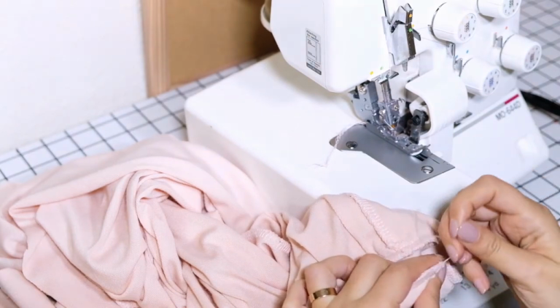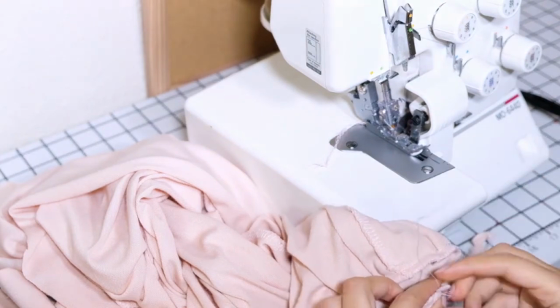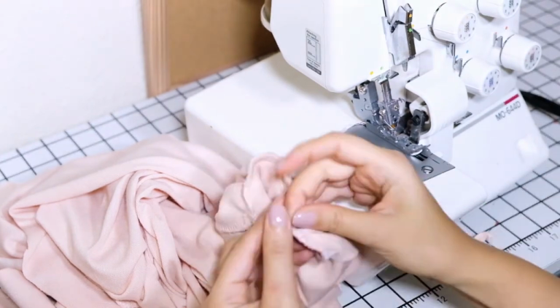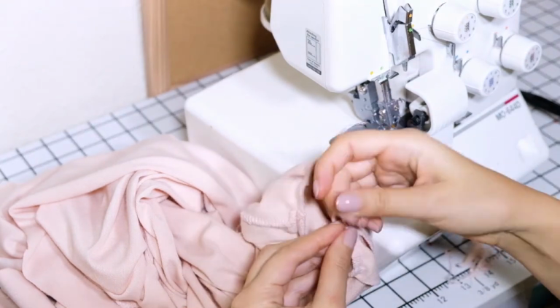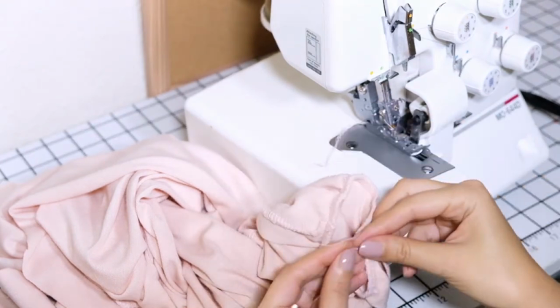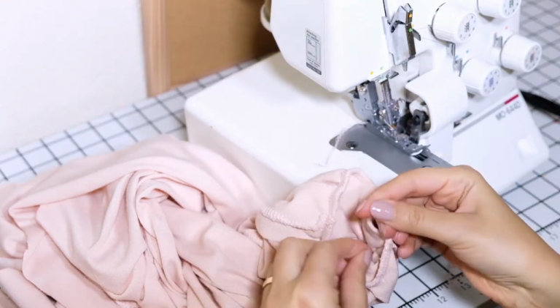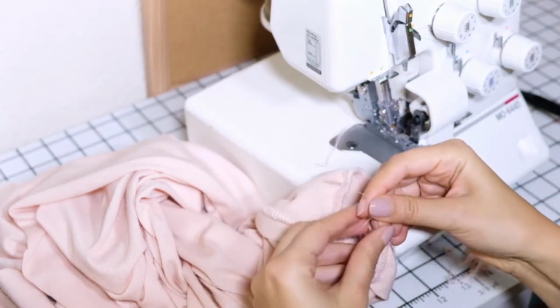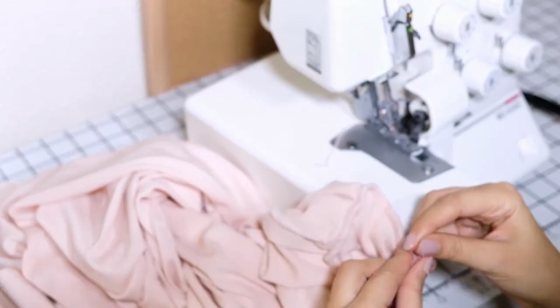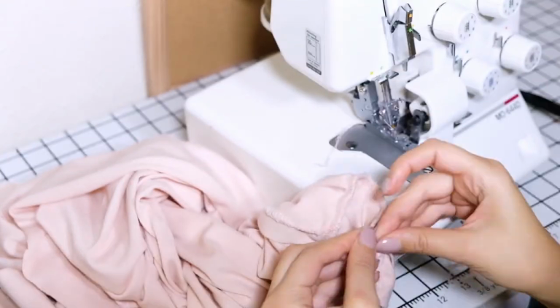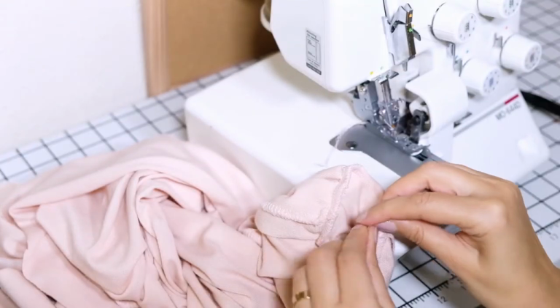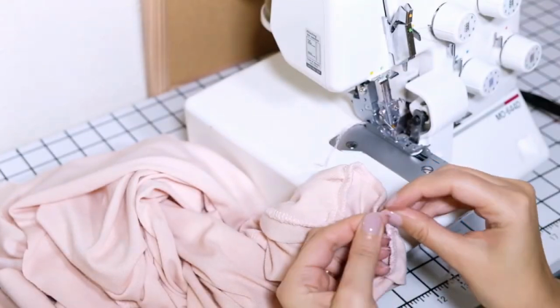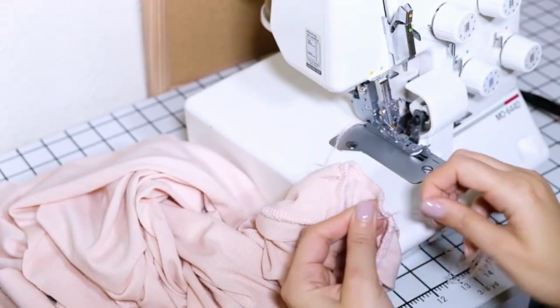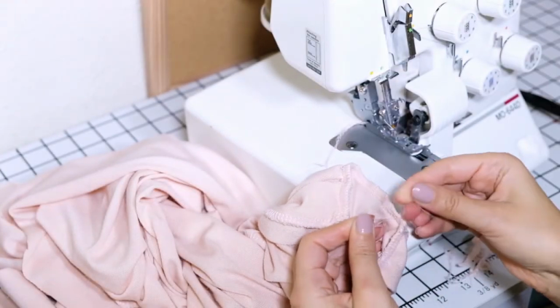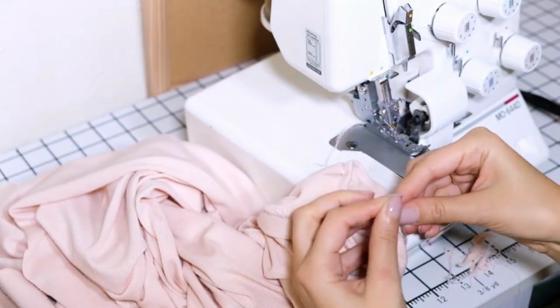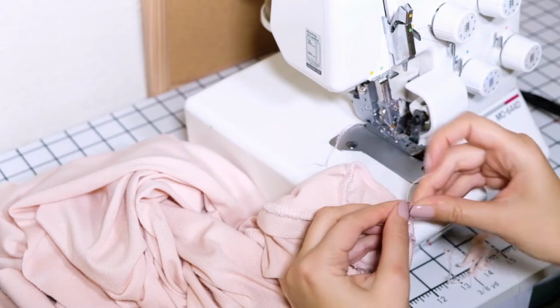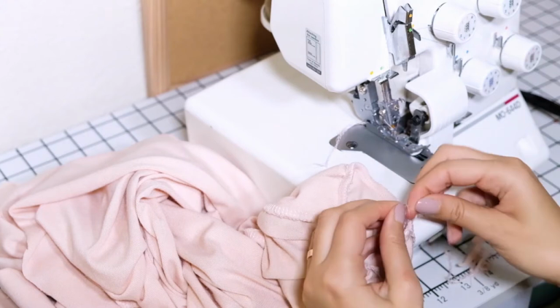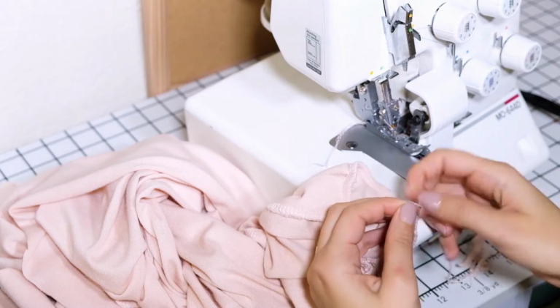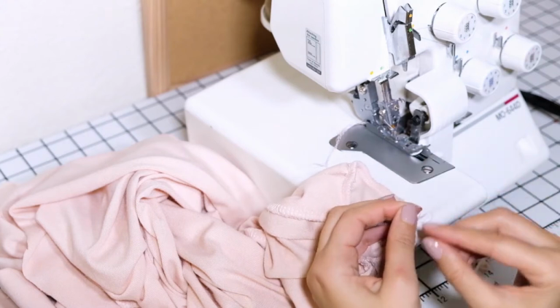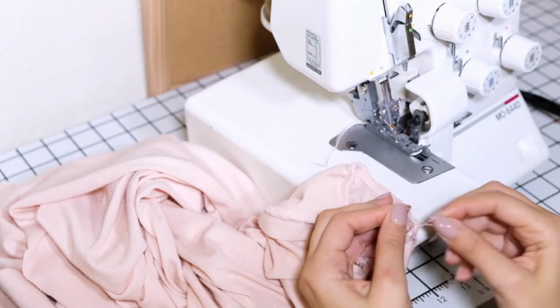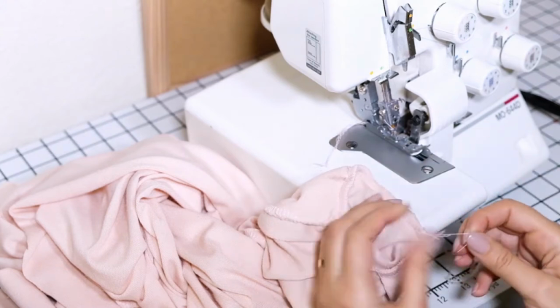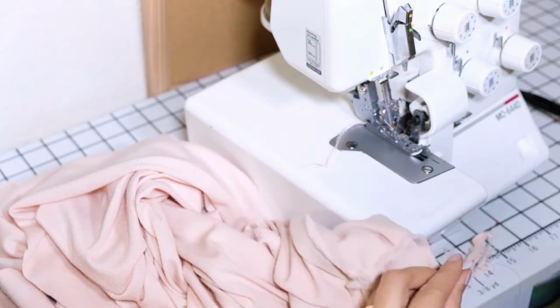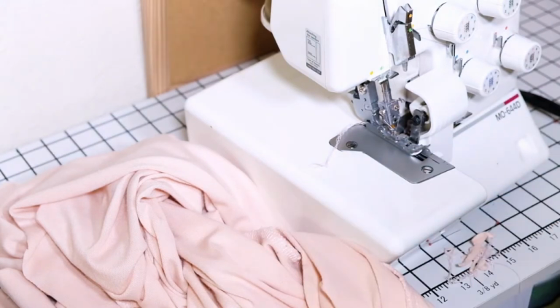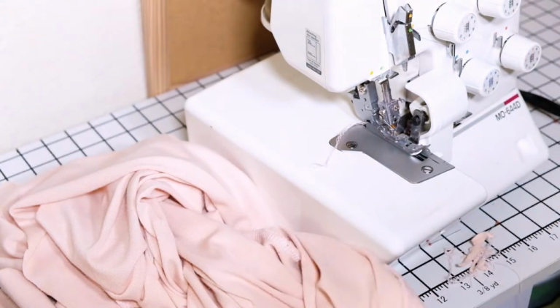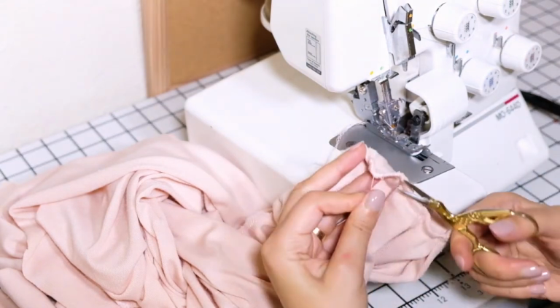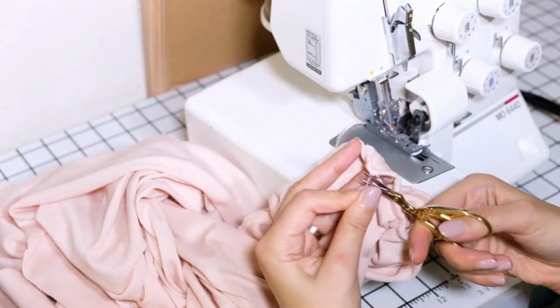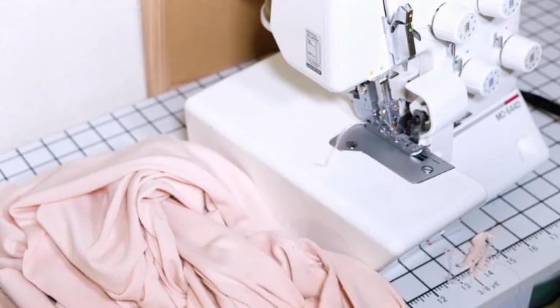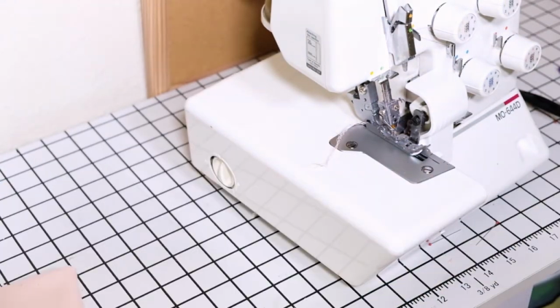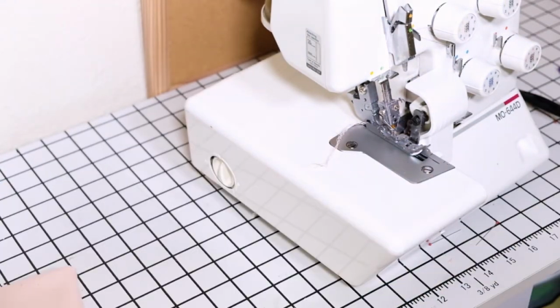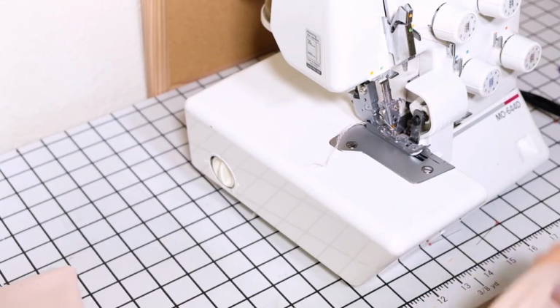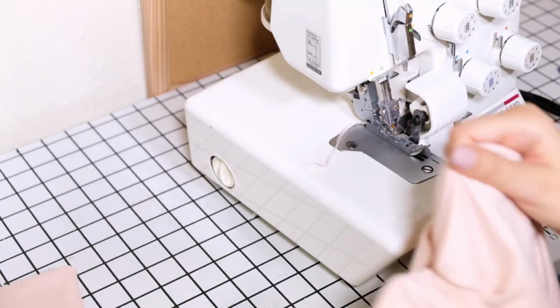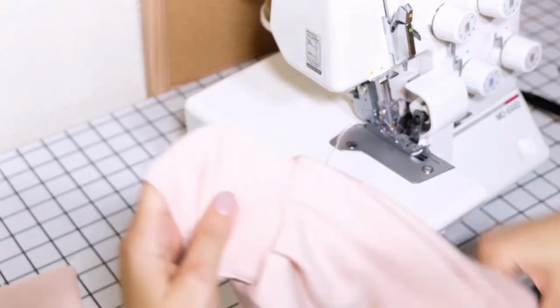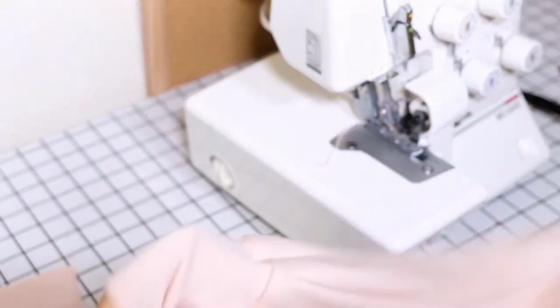Tie a knot to secure the thread. This is the finished result.